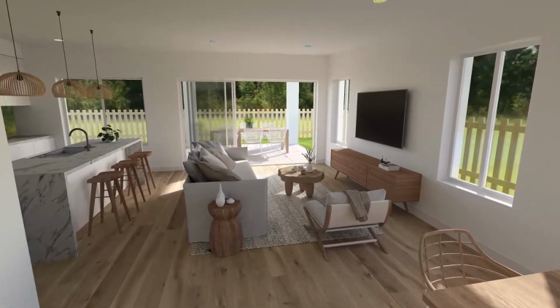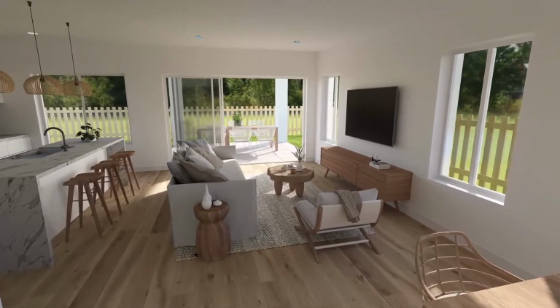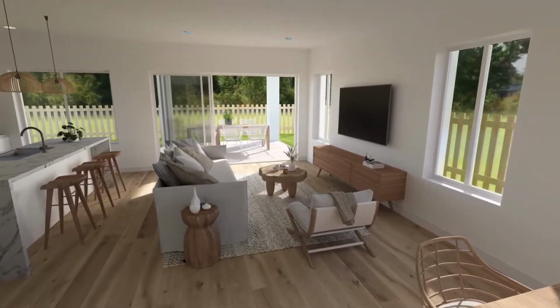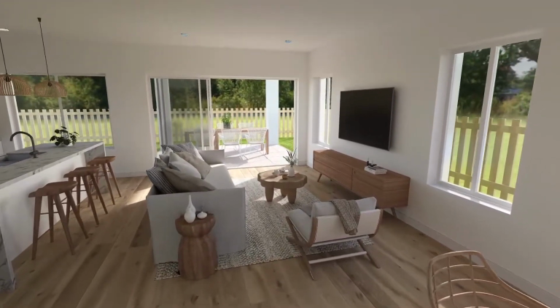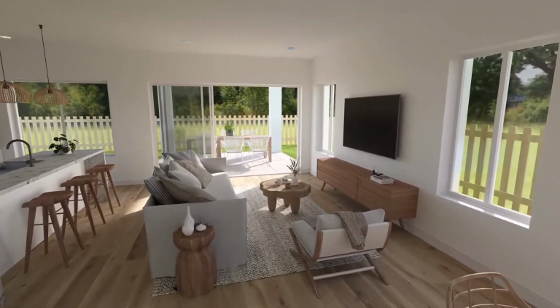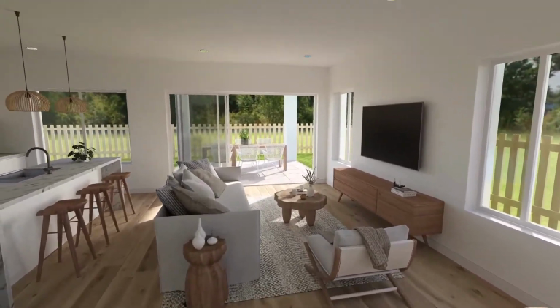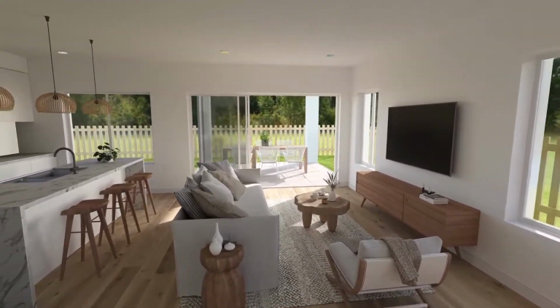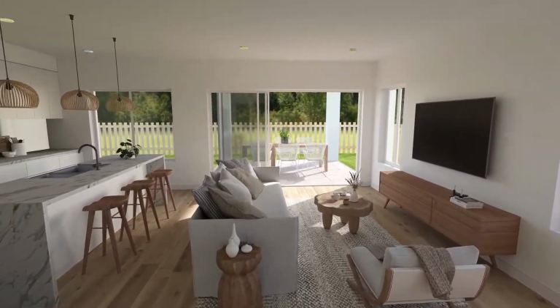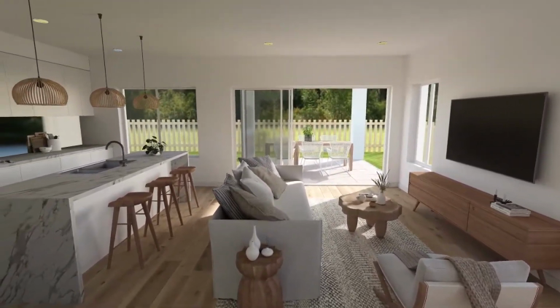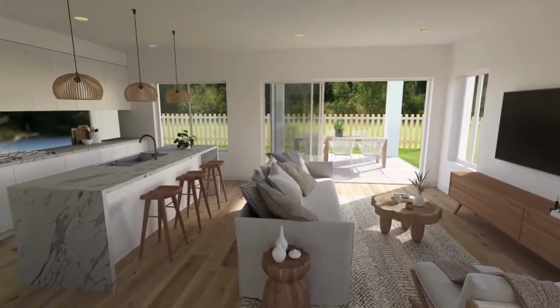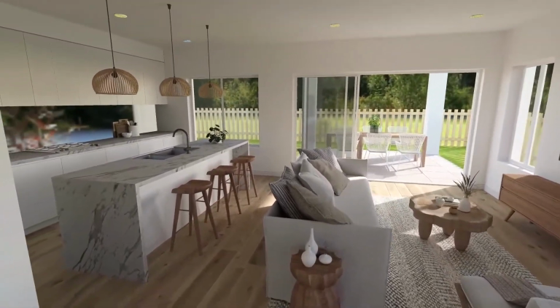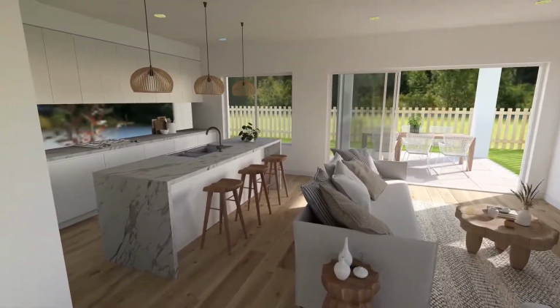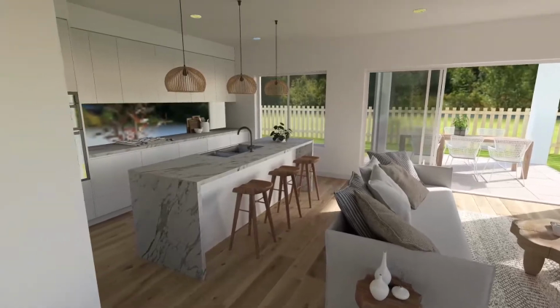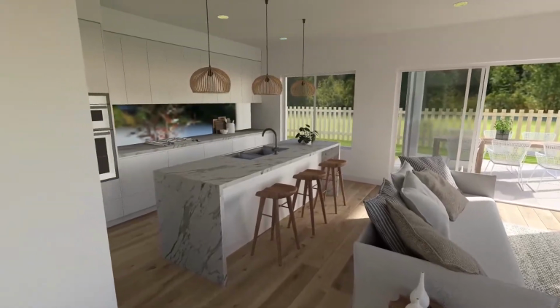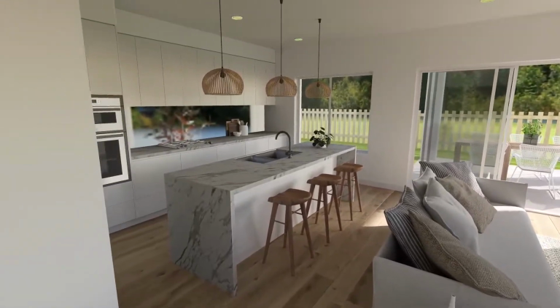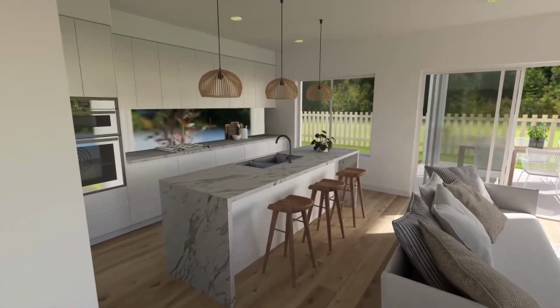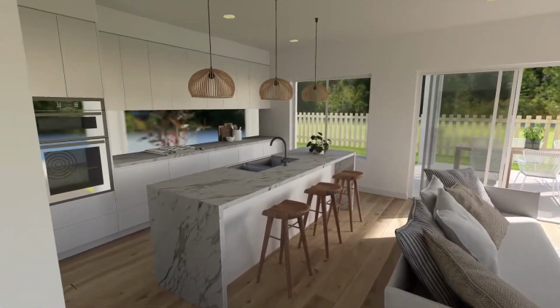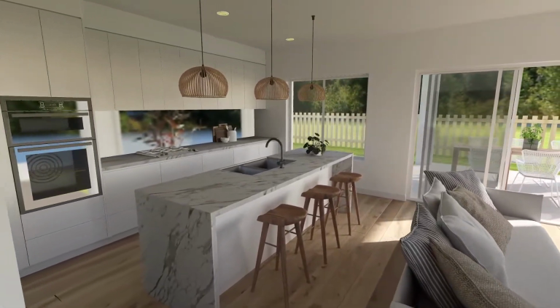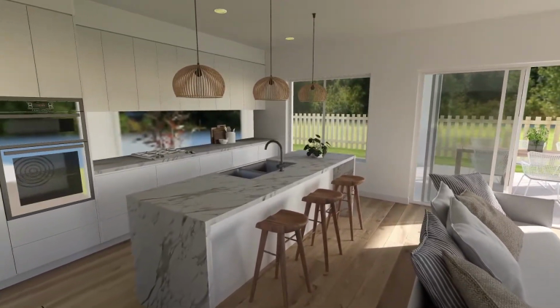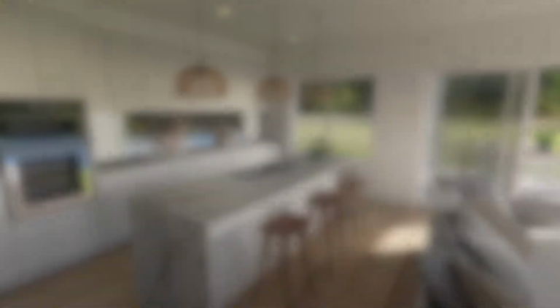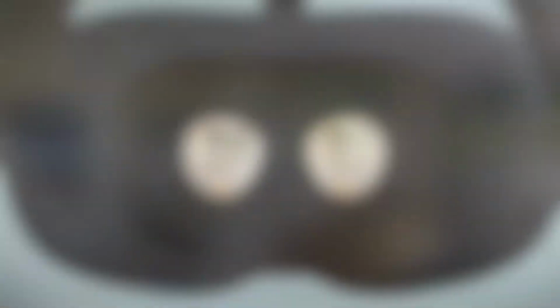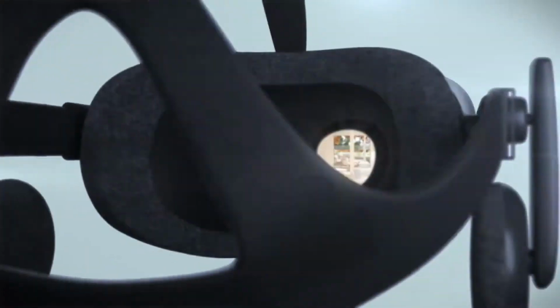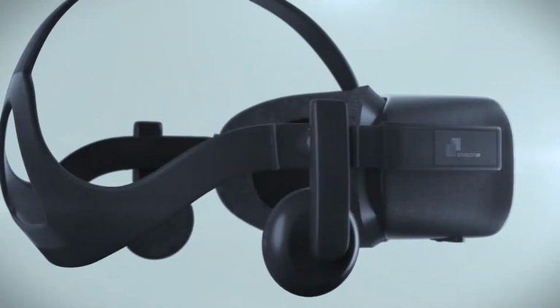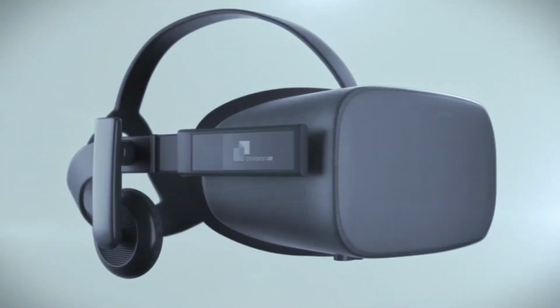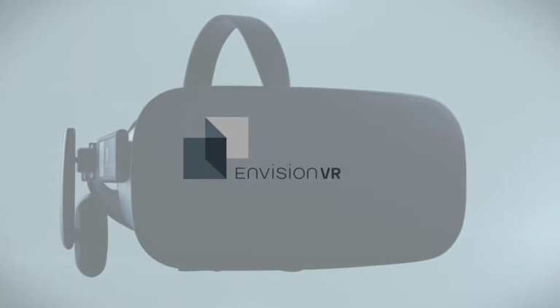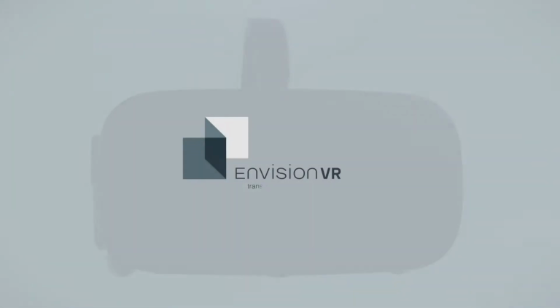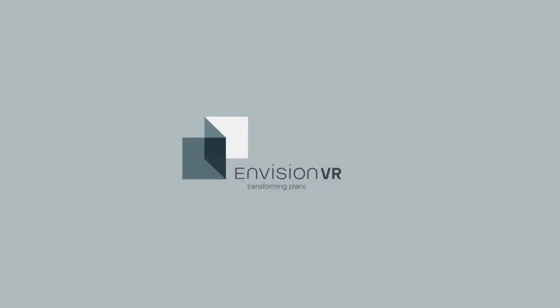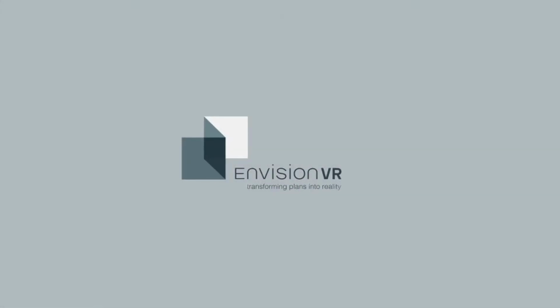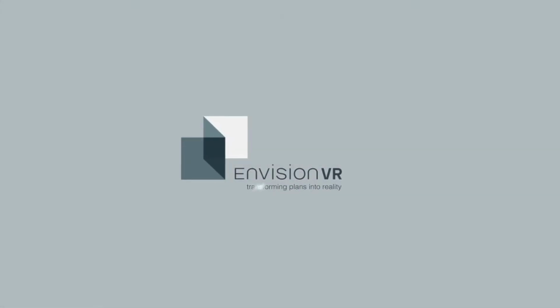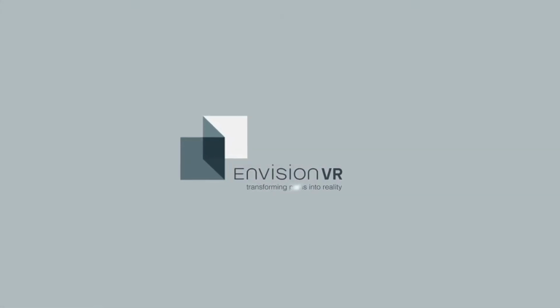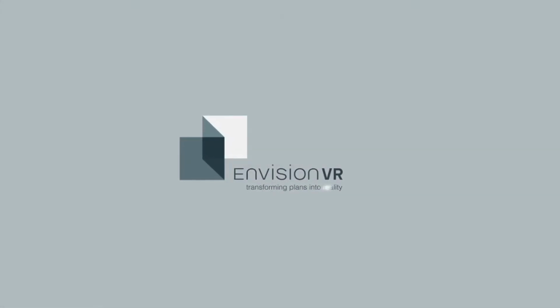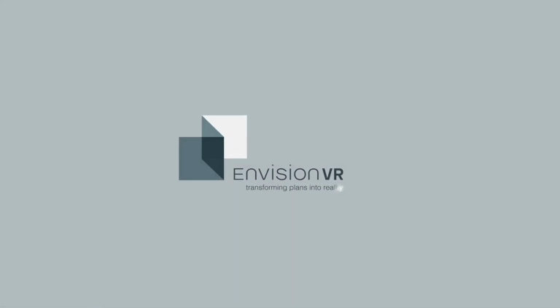Gone are the days of uncertainty and wondering if you have made the right decisions. Start your new build with confidence. Envision VR — transforming plans into reality.